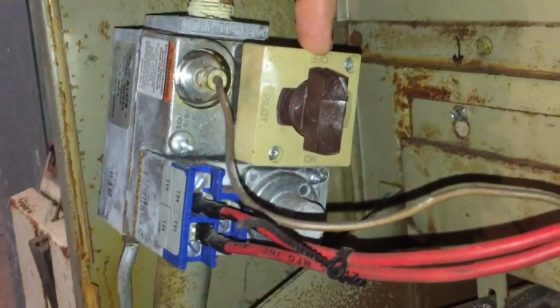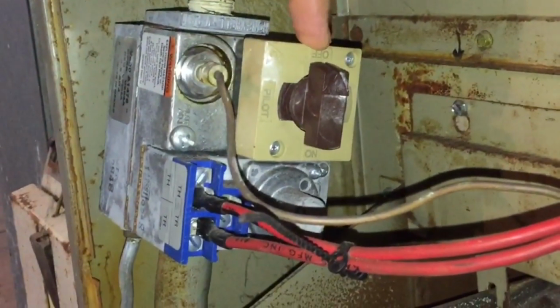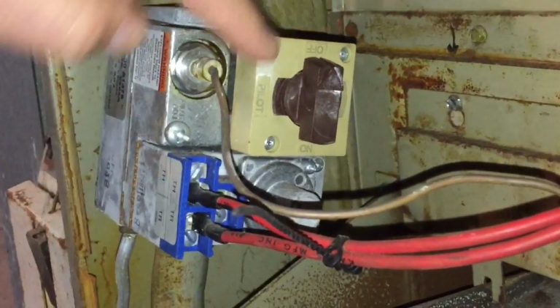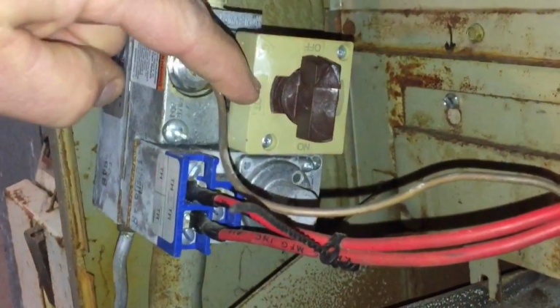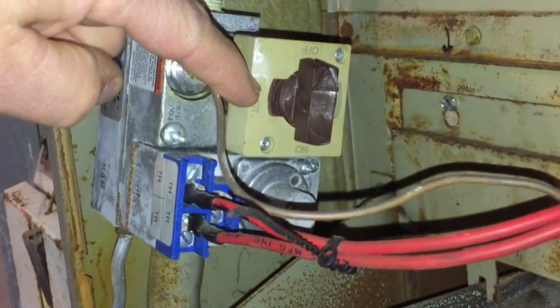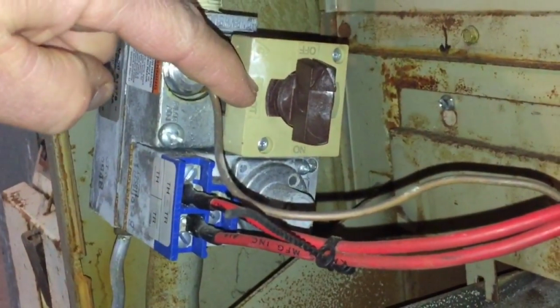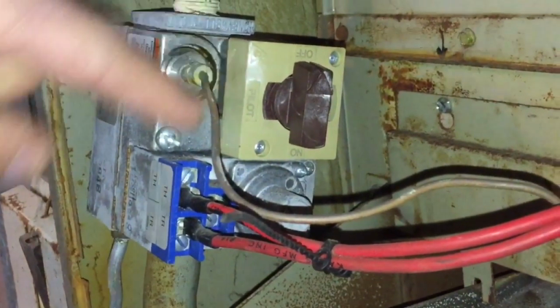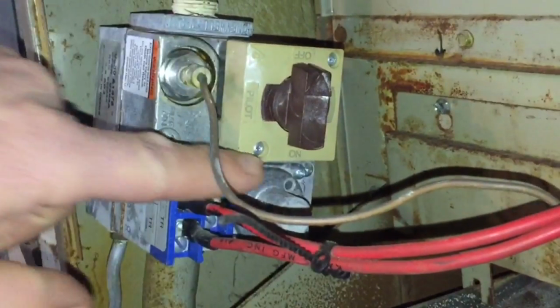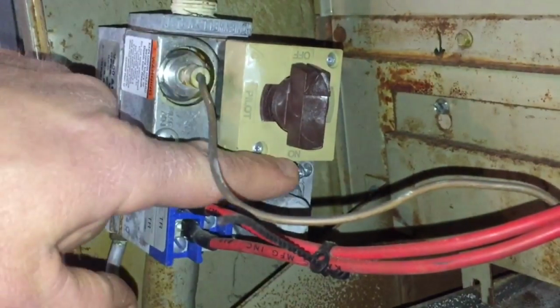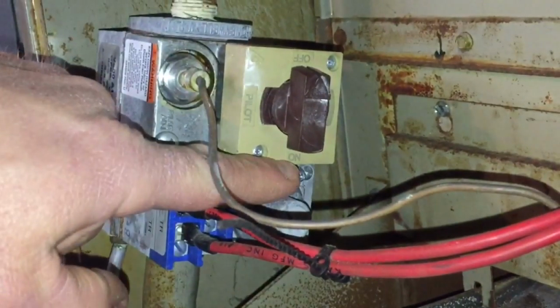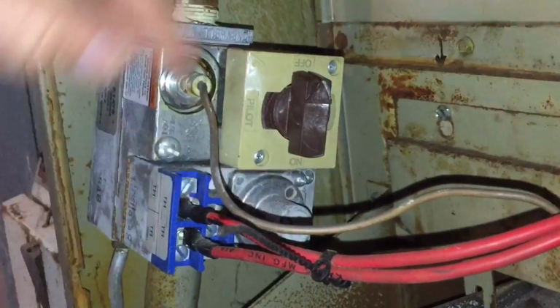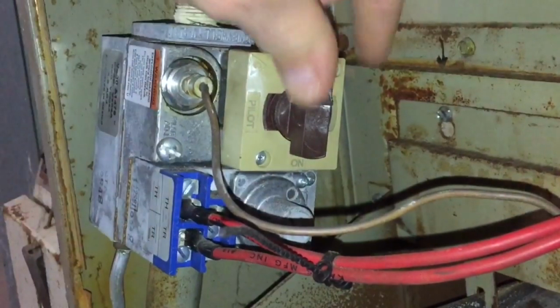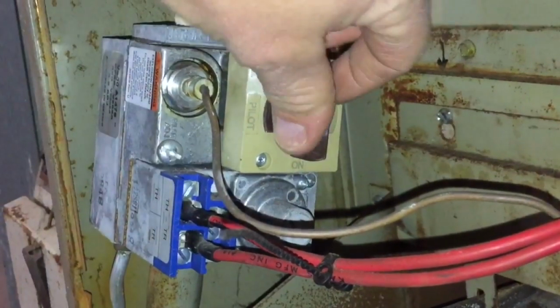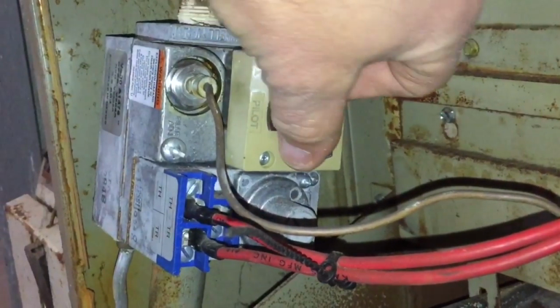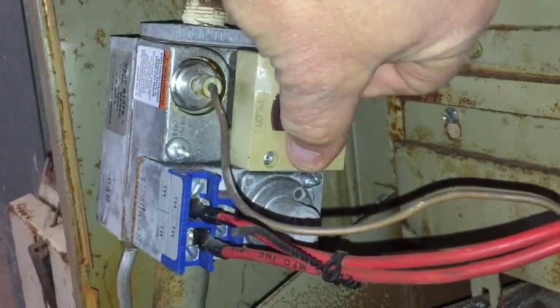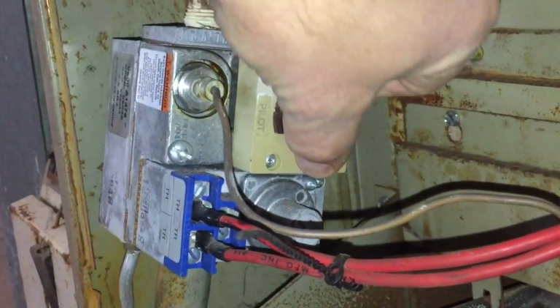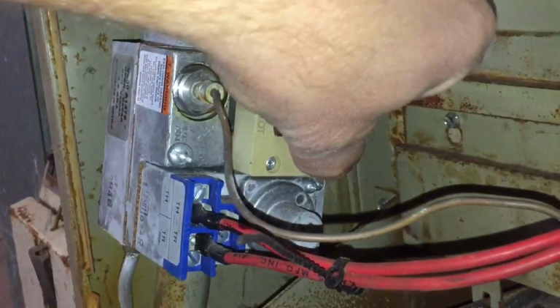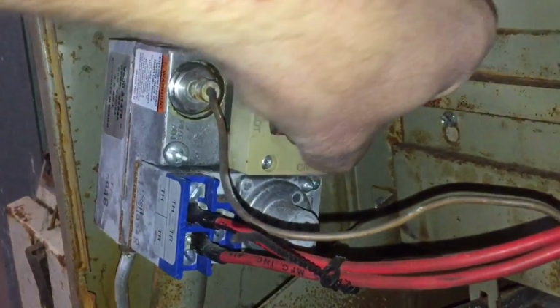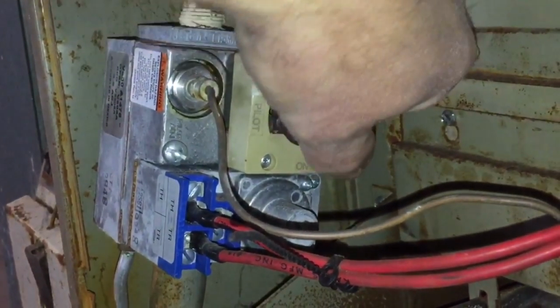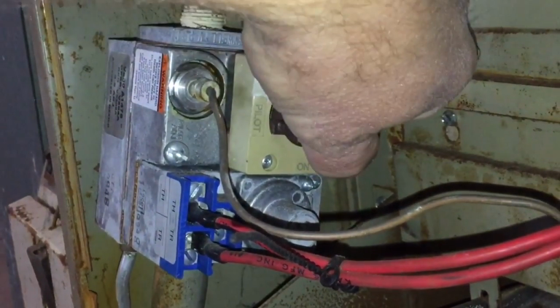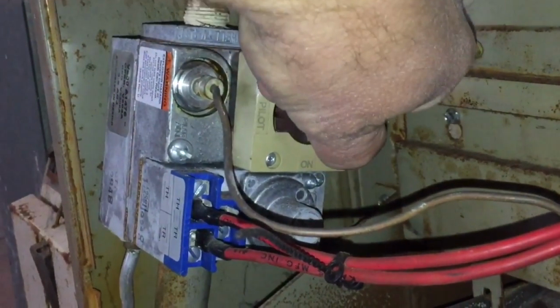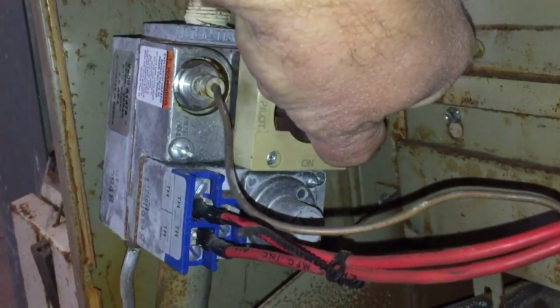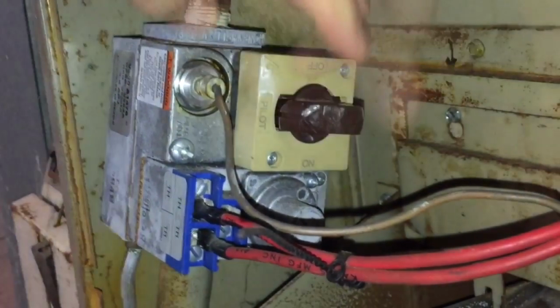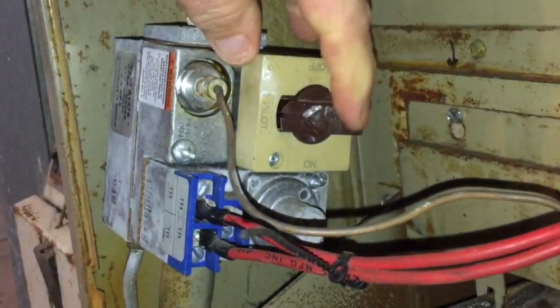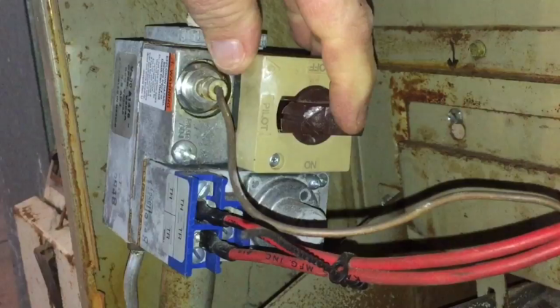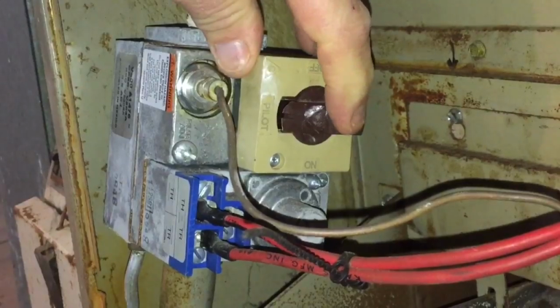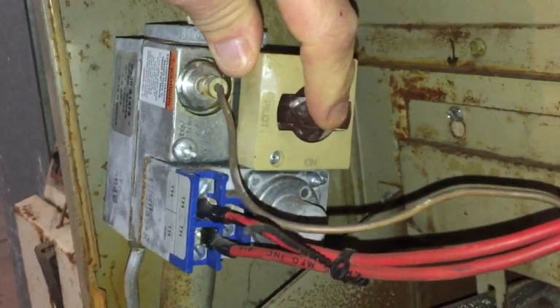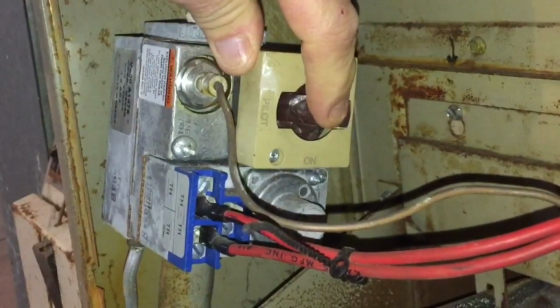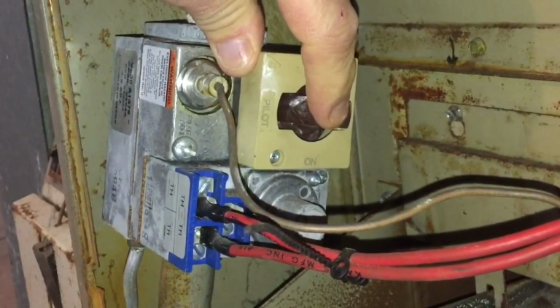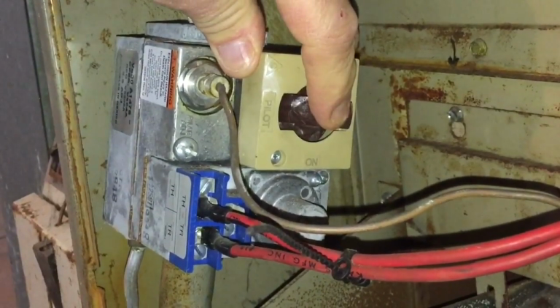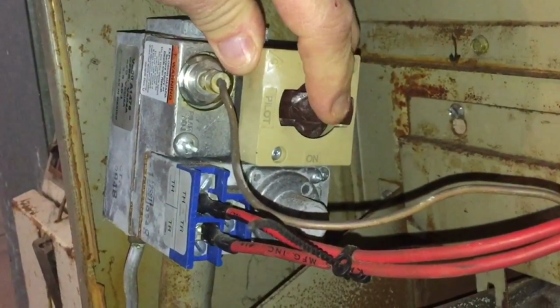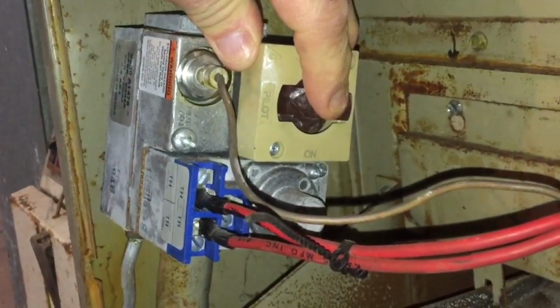The off position, the pilot position, and the on position. I'm going to start out by turning my valve over to the pilot position, and once I get it to that position, I'll push the valve in and hold that.